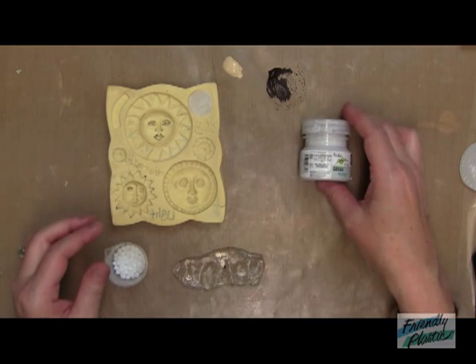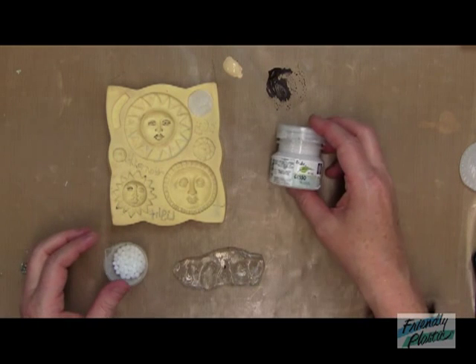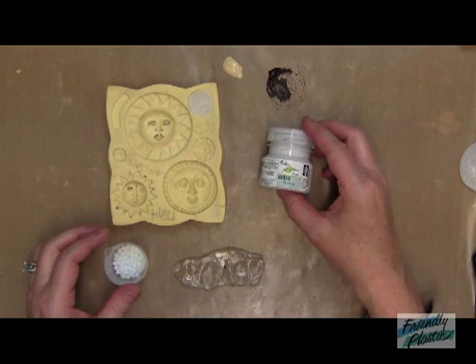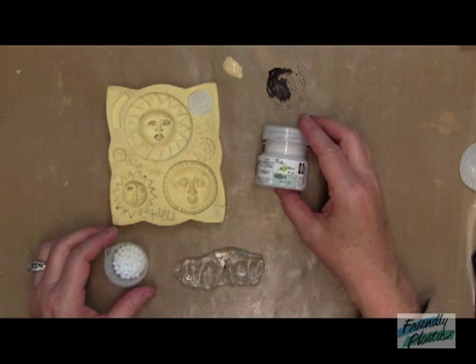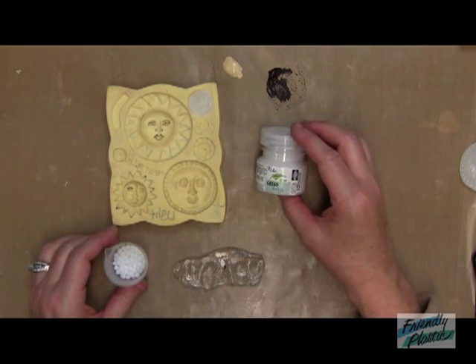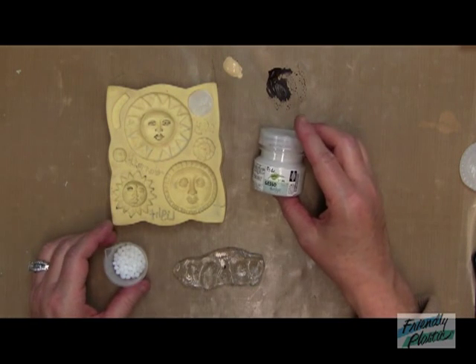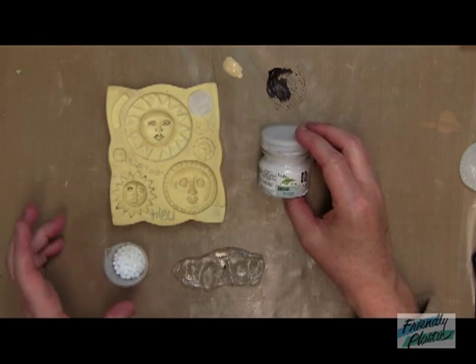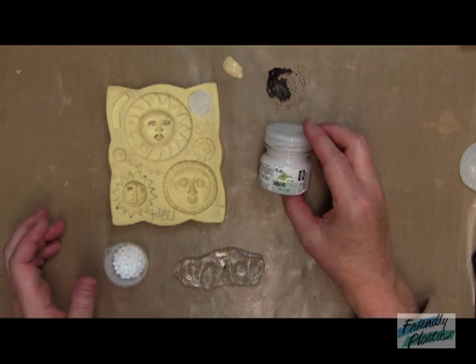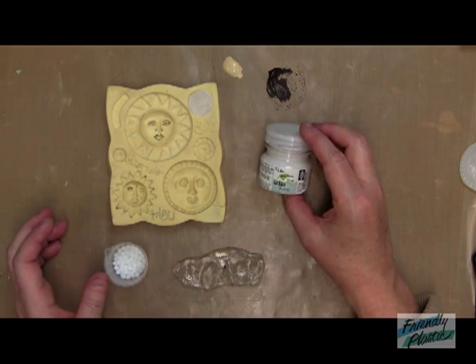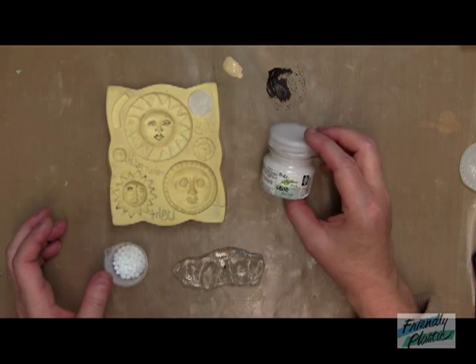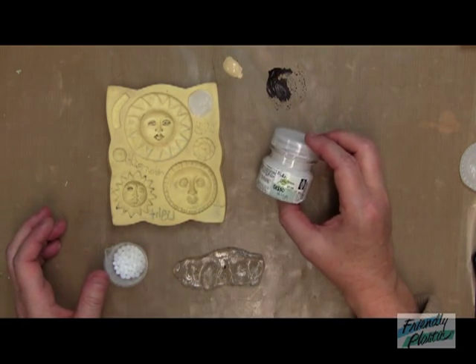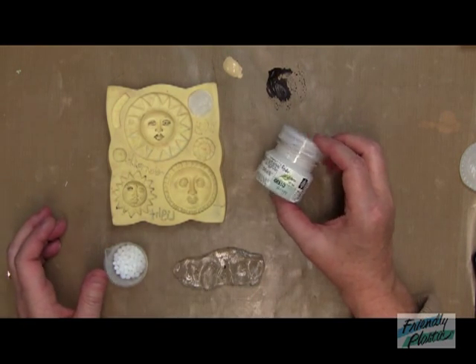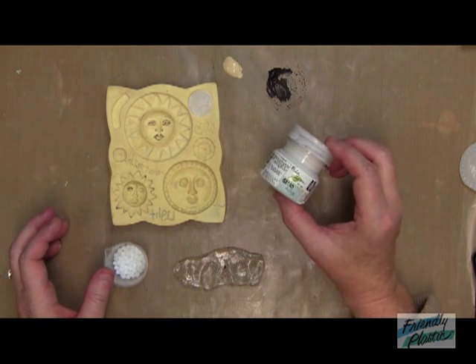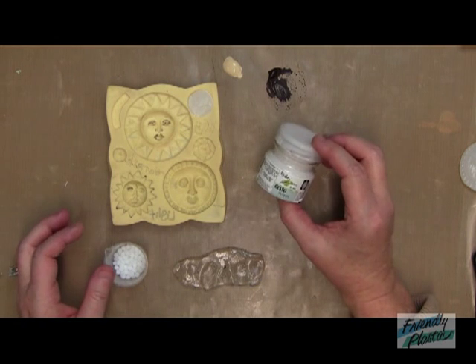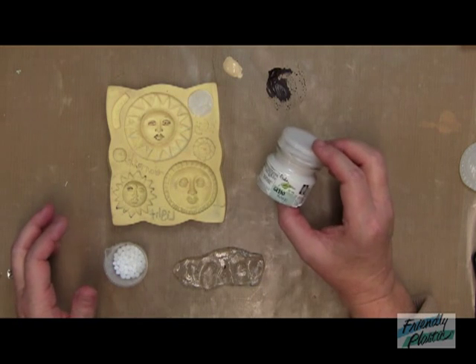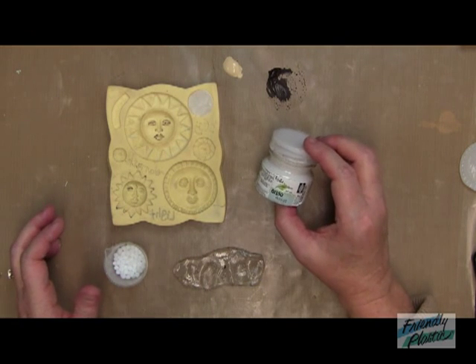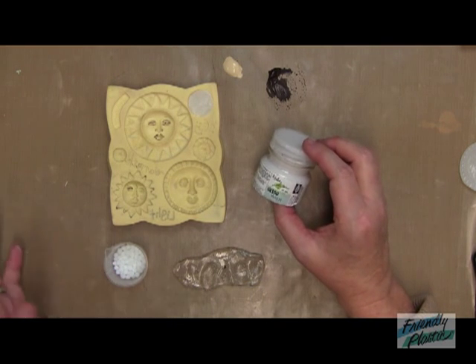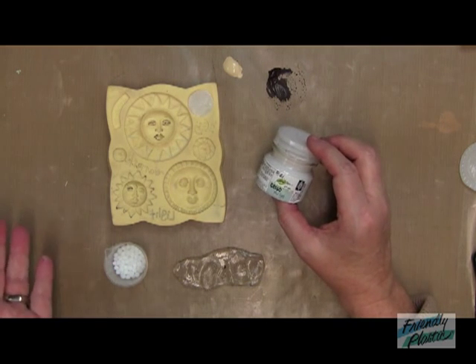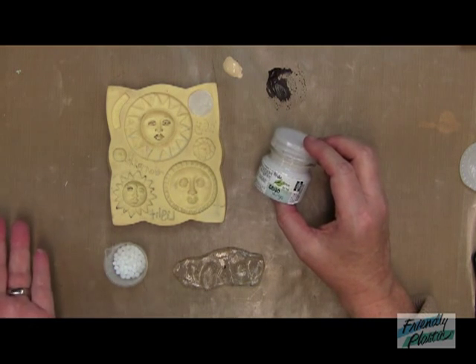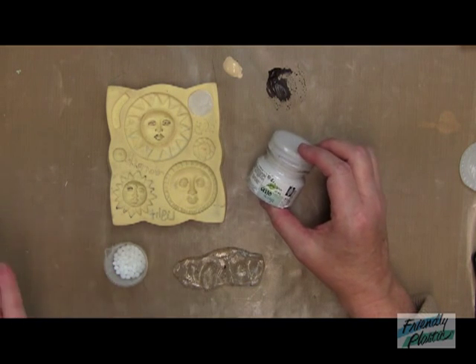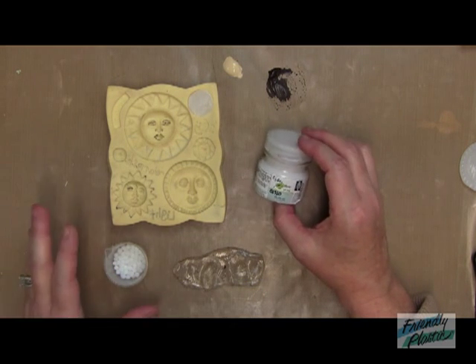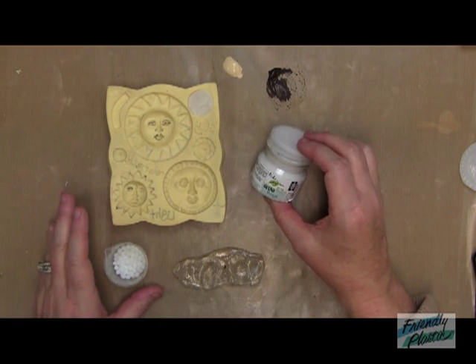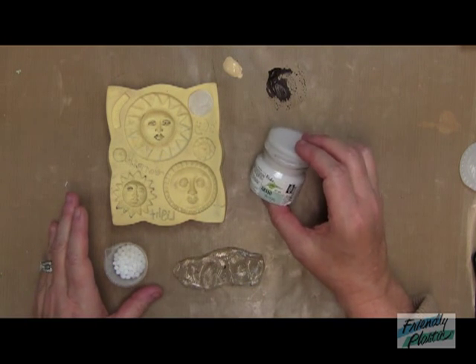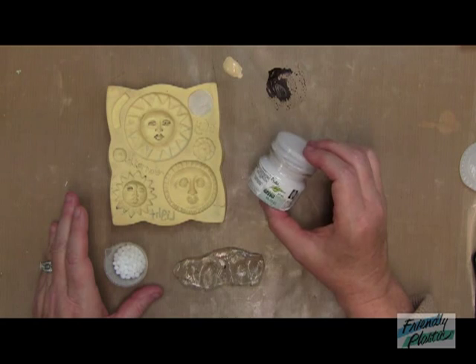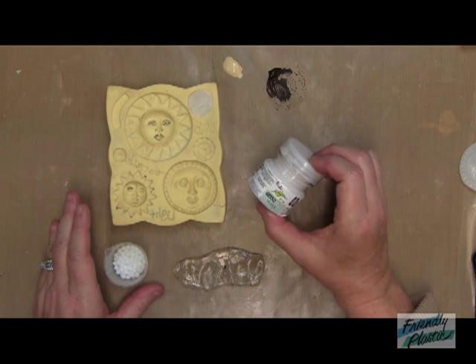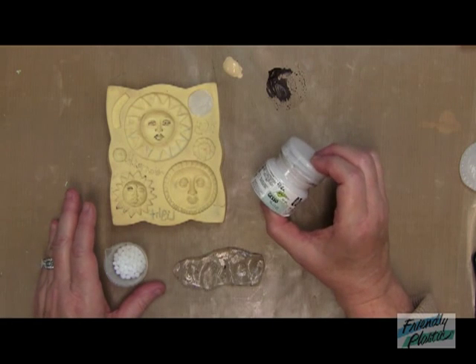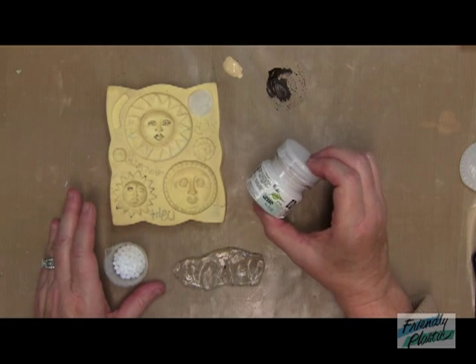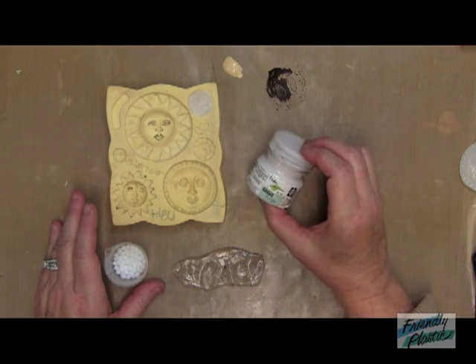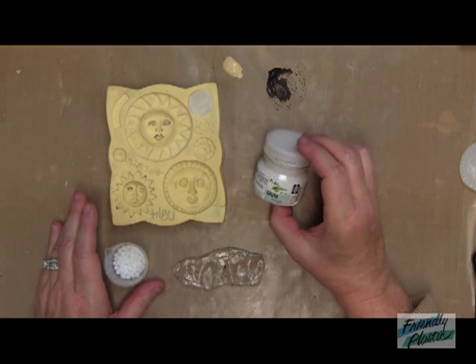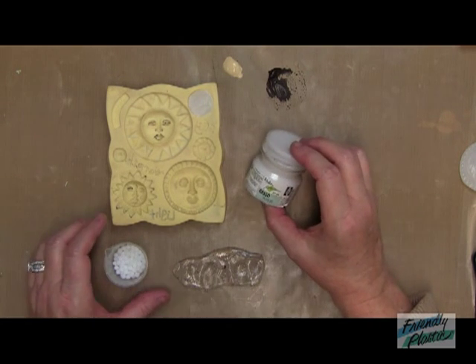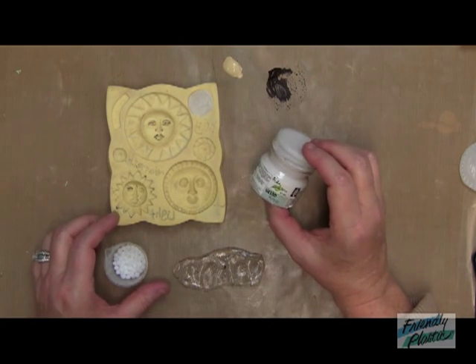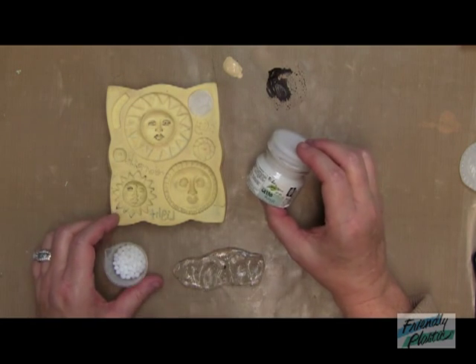You'll need a little bit of gesso. I'm using some gesso that is Tri-Art Gesso Sludge. It's kind of a gray gesso, and I love this gesso. It seems to really grab the friendly plastic and really keep the paint on there well.